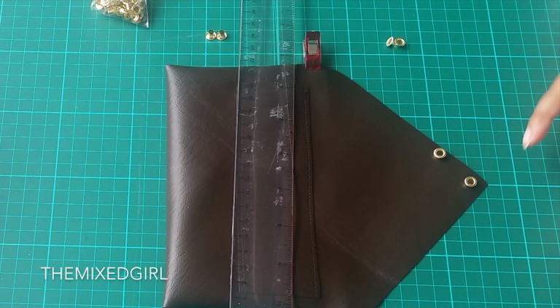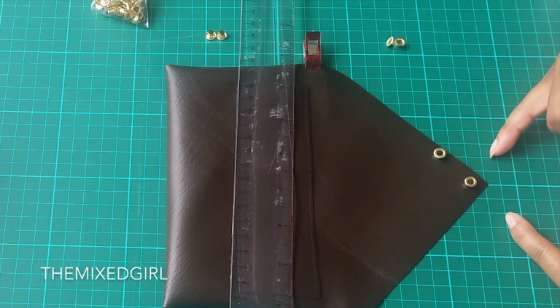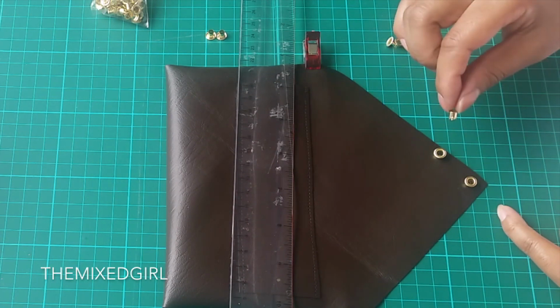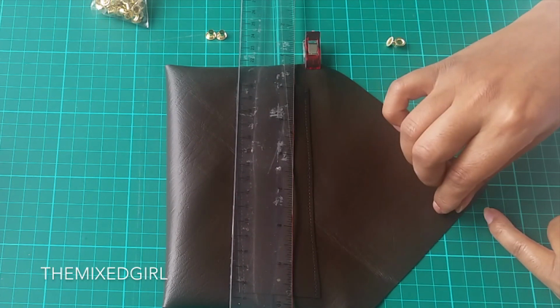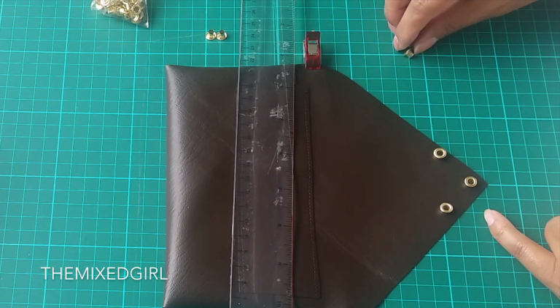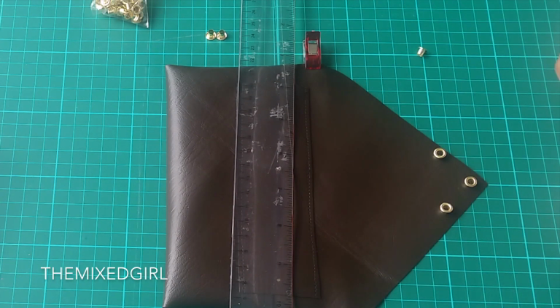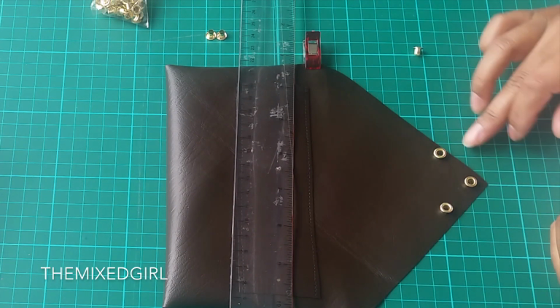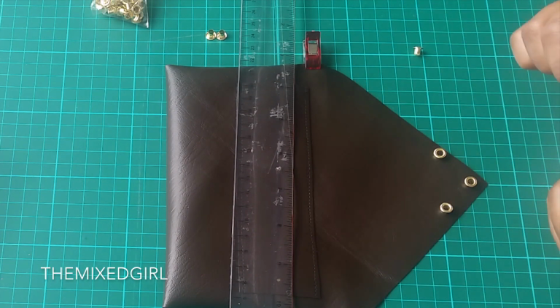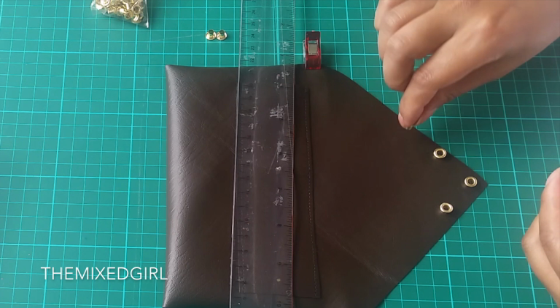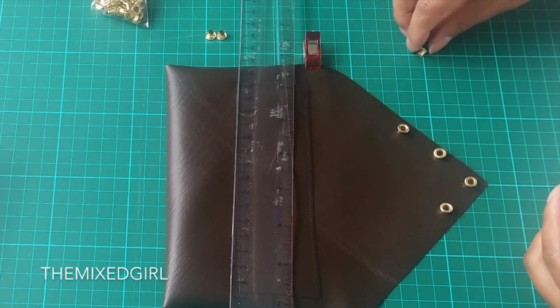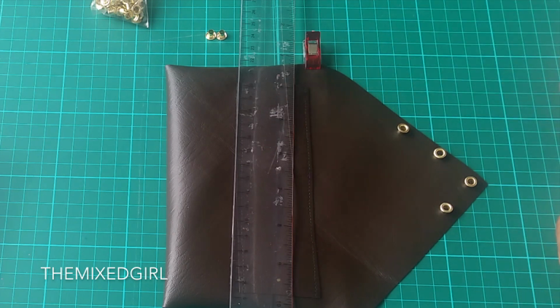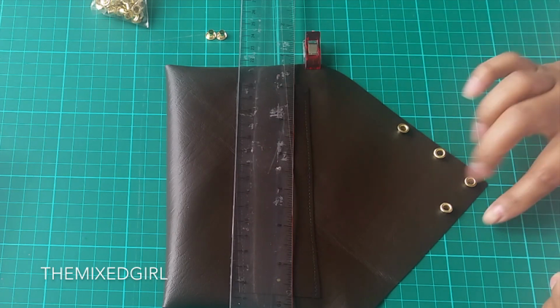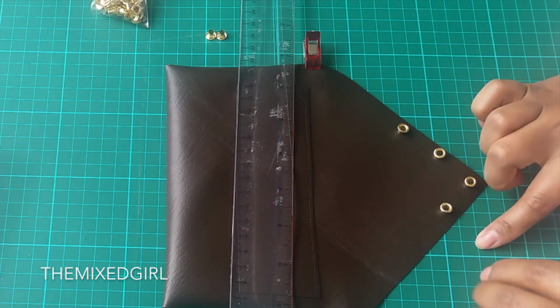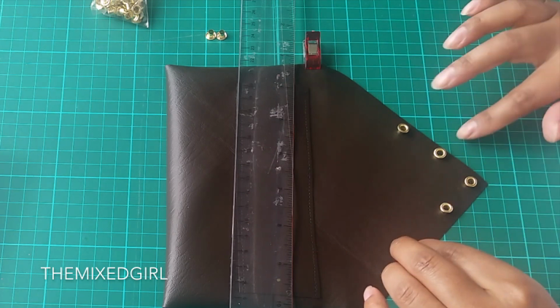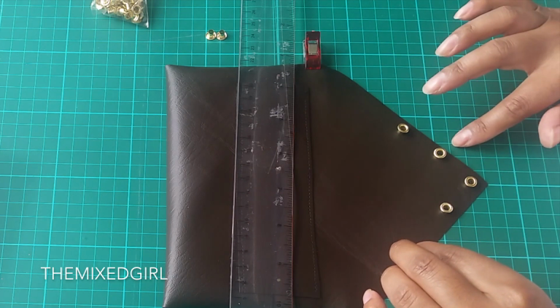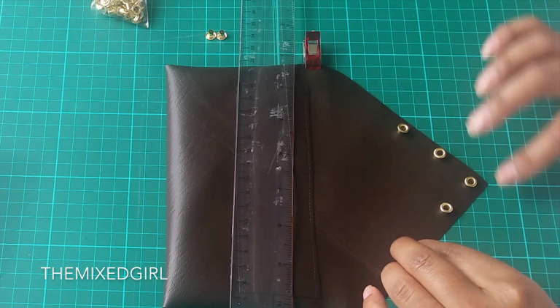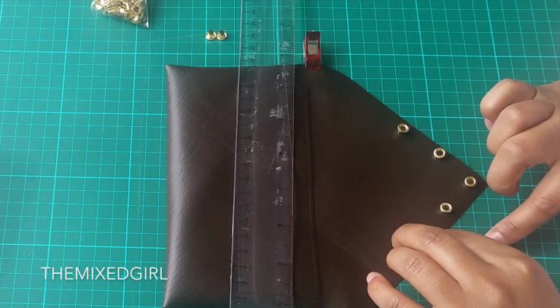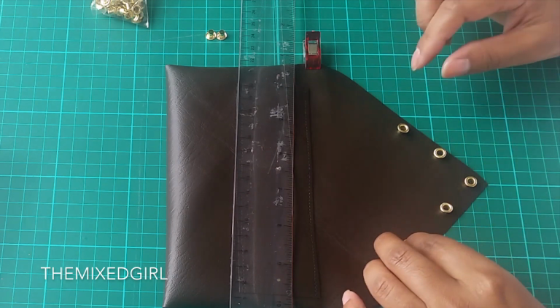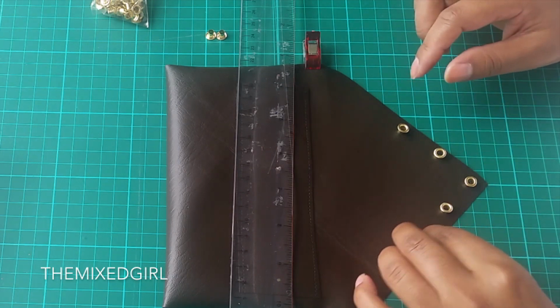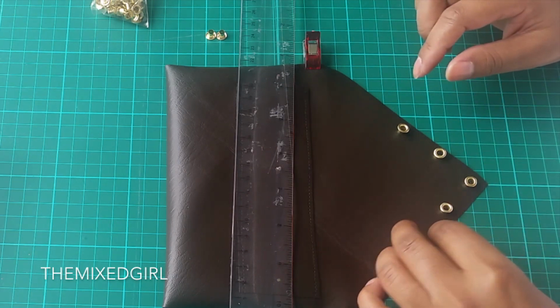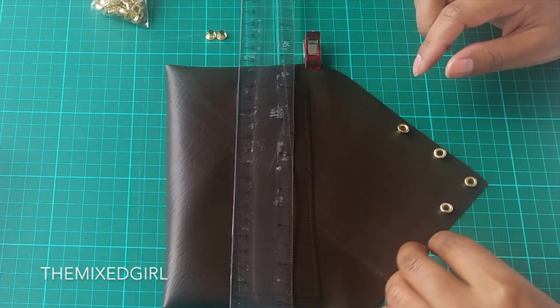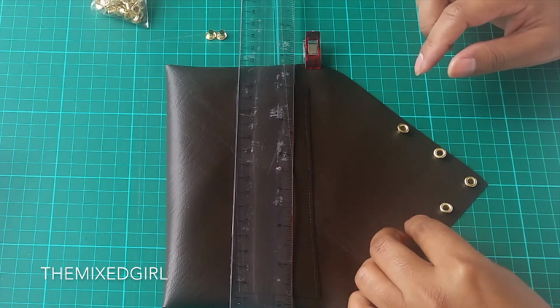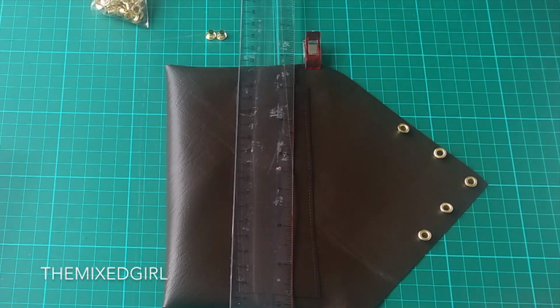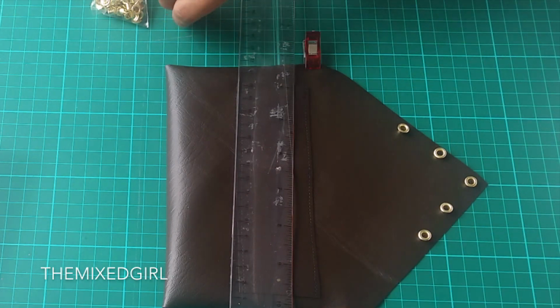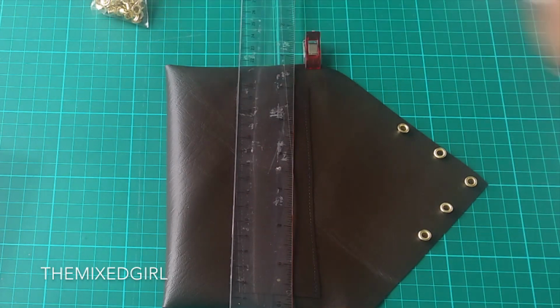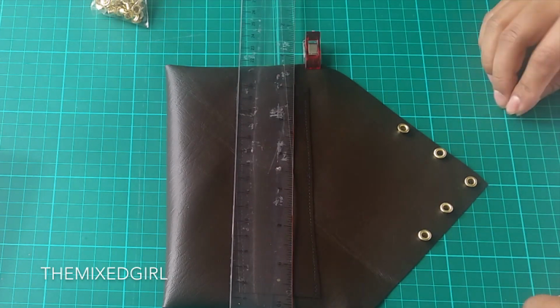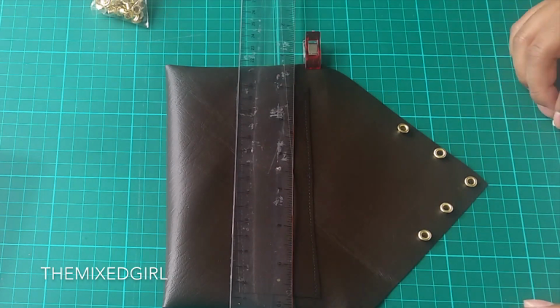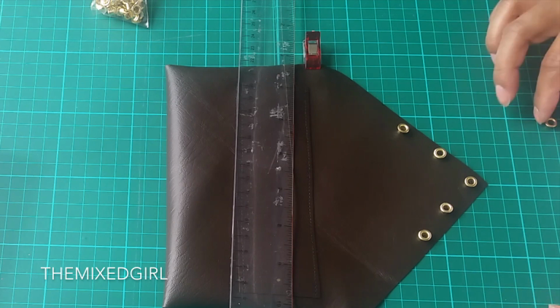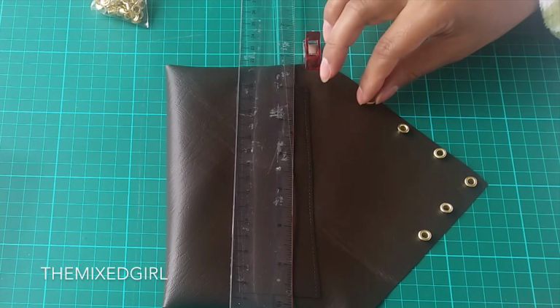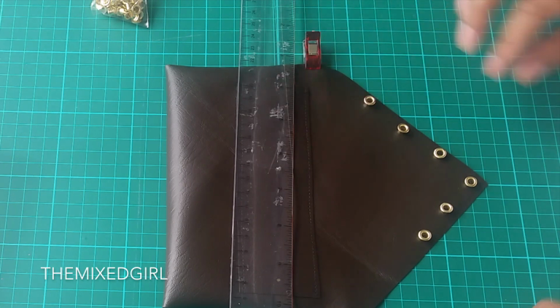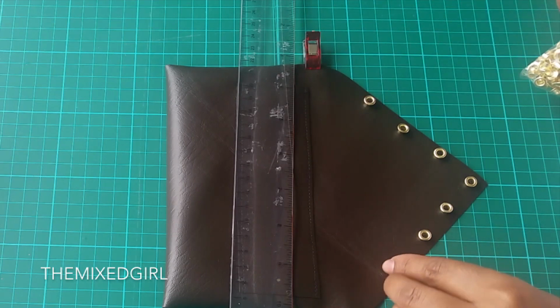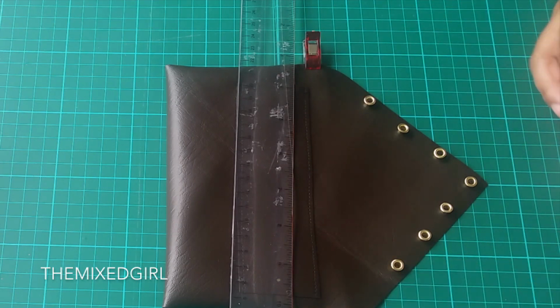I chose not to line my bag because I made it as a last-minute thing so I could wear it on the day, but lining the bag would have given a better finish.